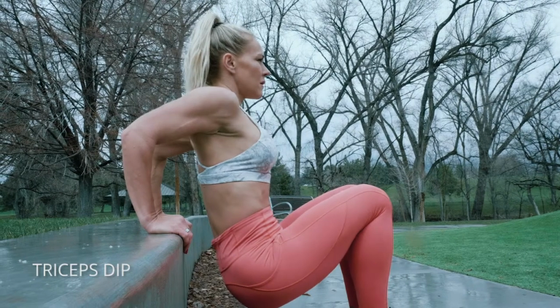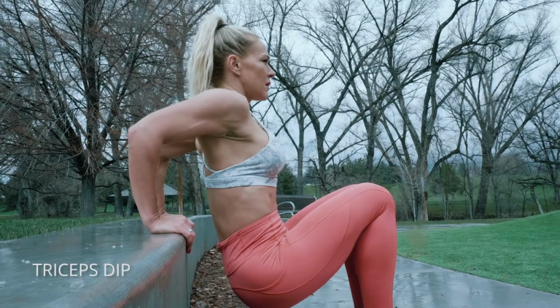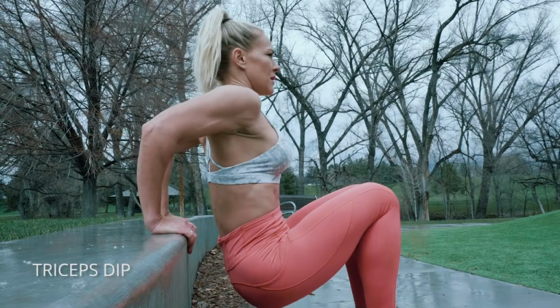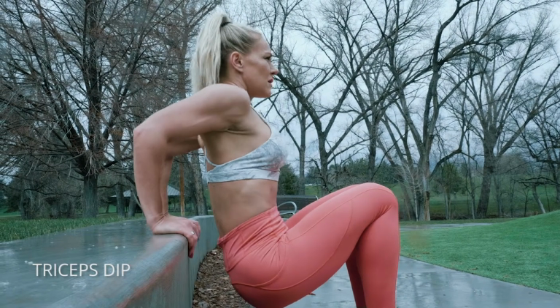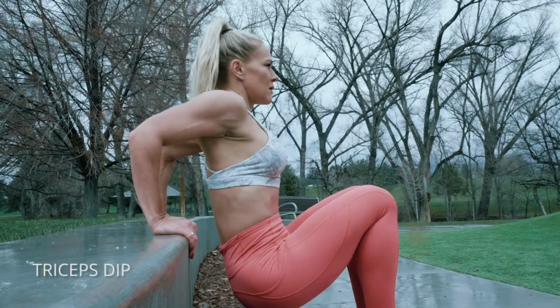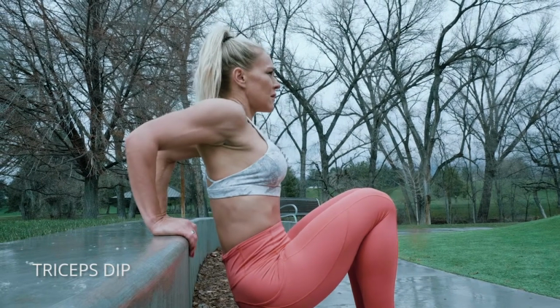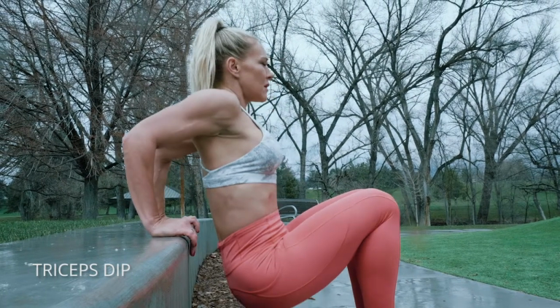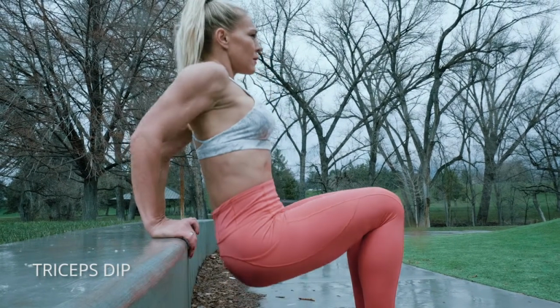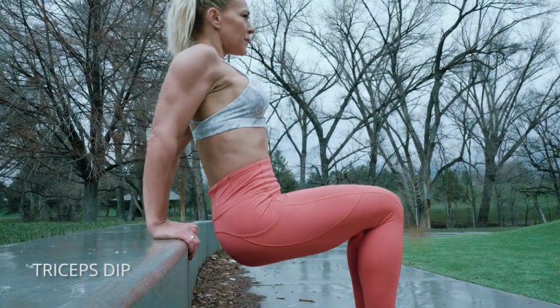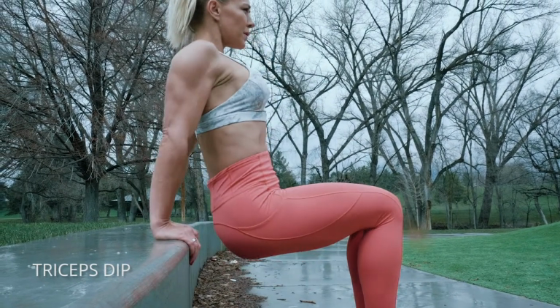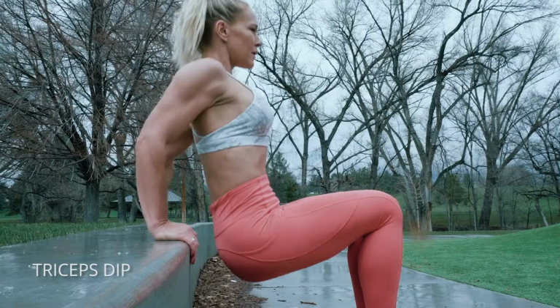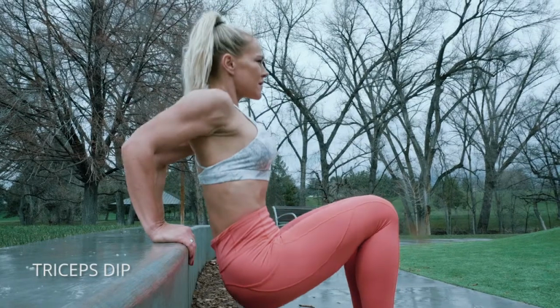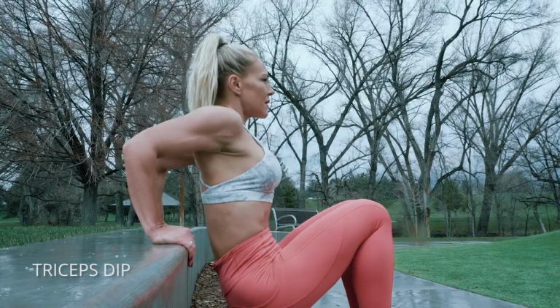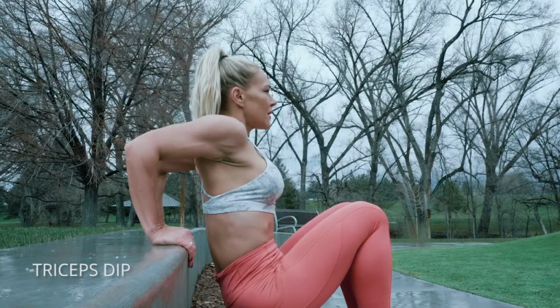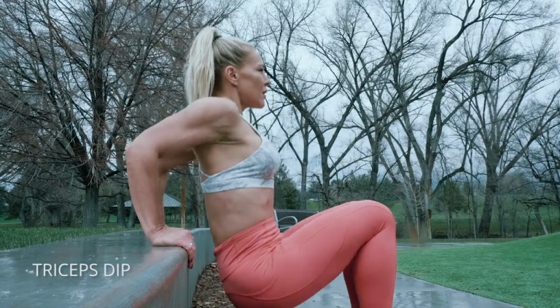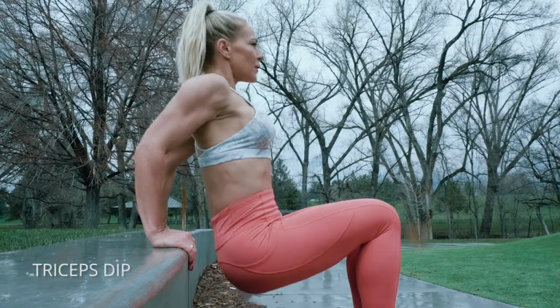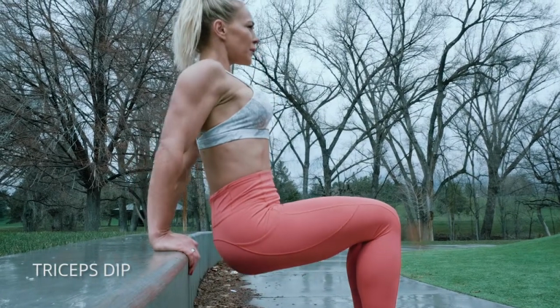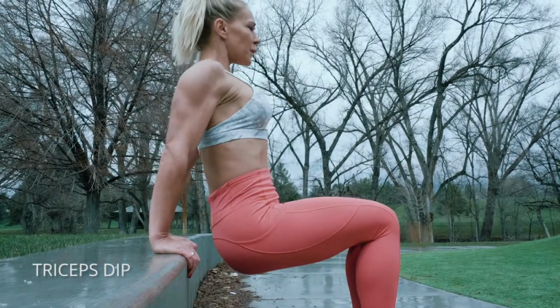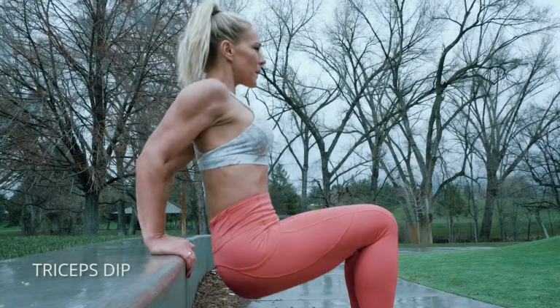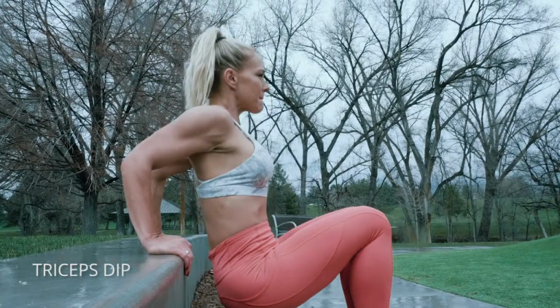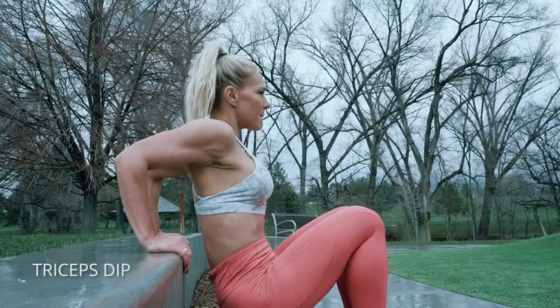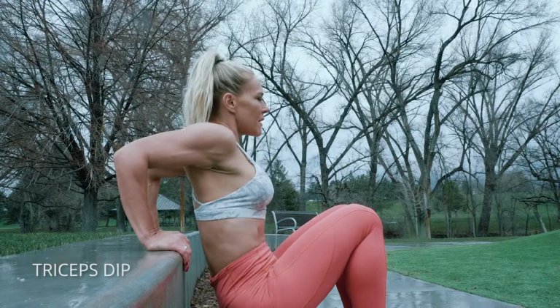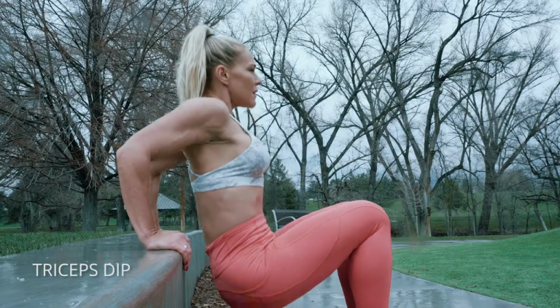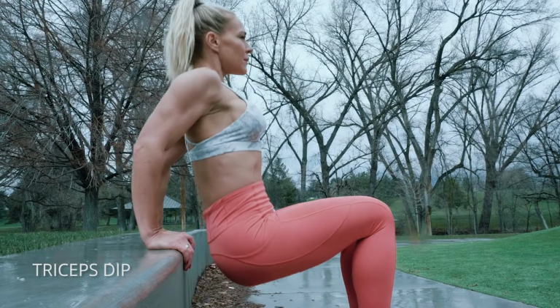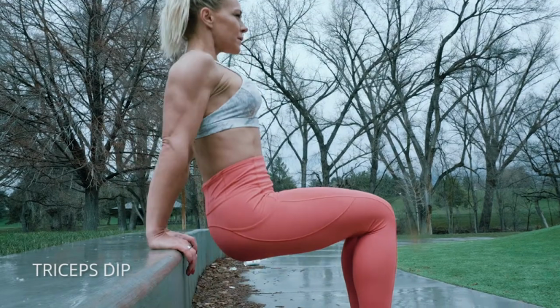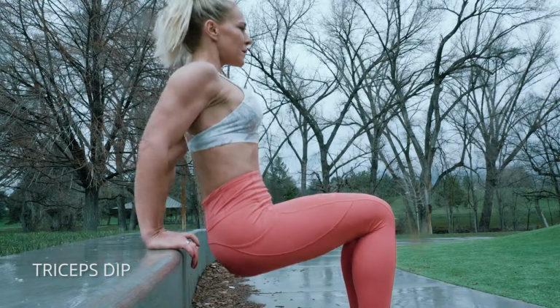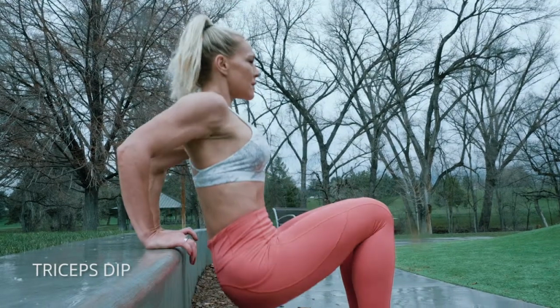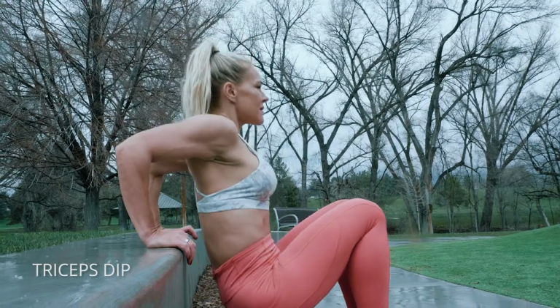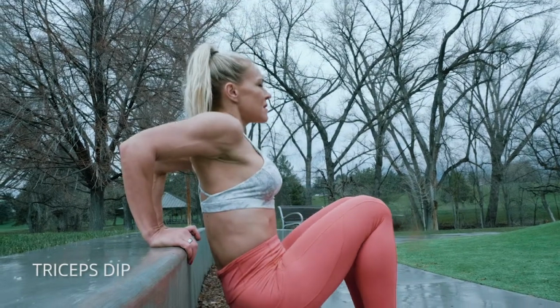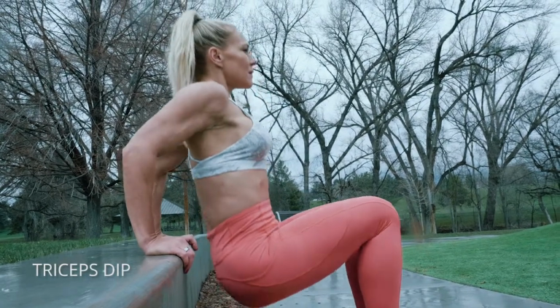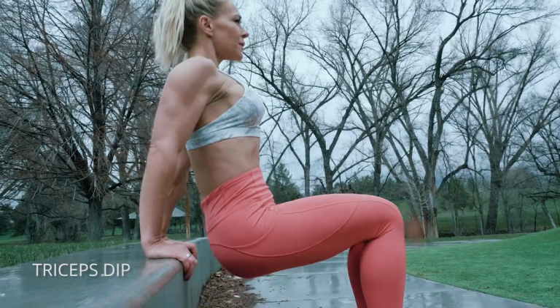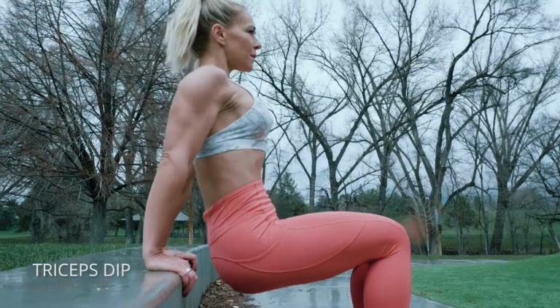Tricep dips on a bench, or as you can see, you can do these pretty much anywhere. The key here is to make sure that your elbows are facing backwards and don't hurt your shoulder. Don't go so far down that you get pain in your shoulder. Also try to keep your back as close to that bench as possible and really lock it out at the top.